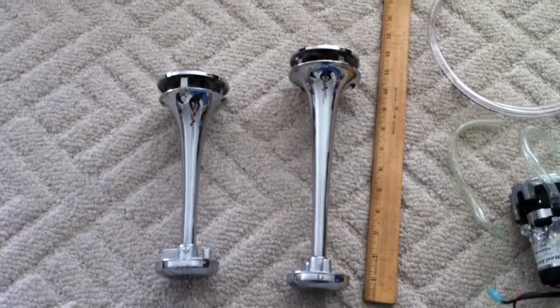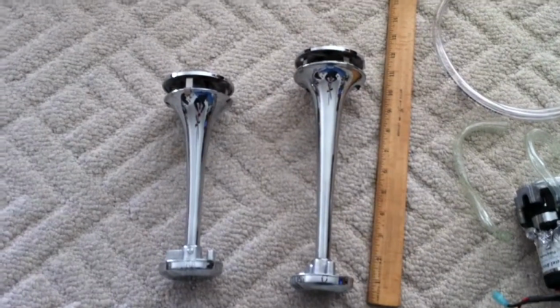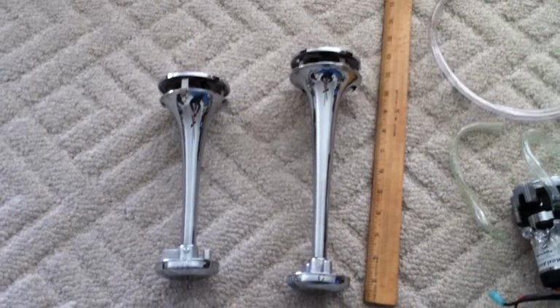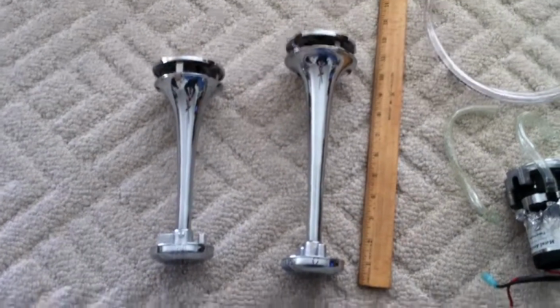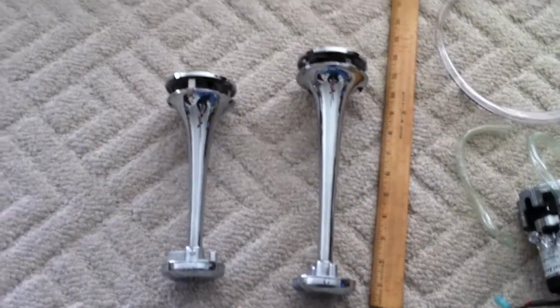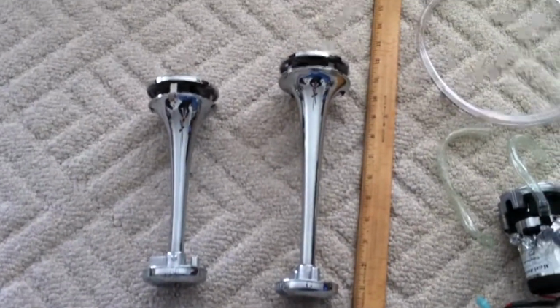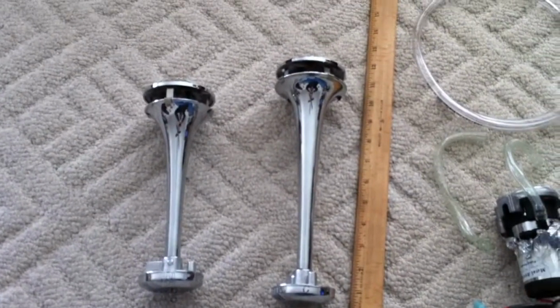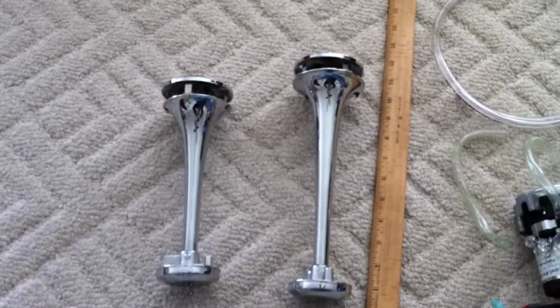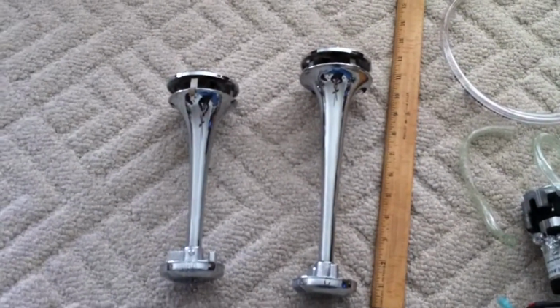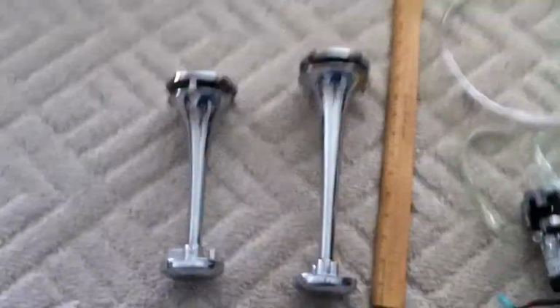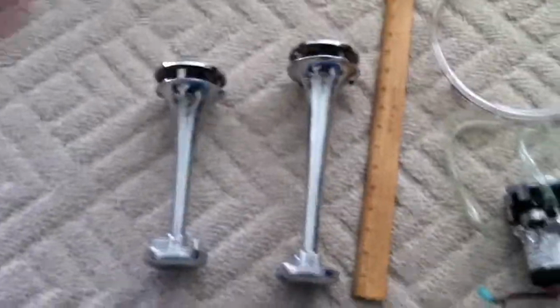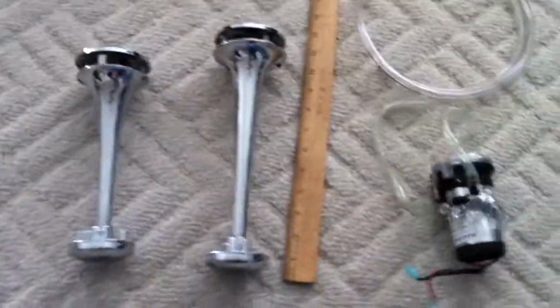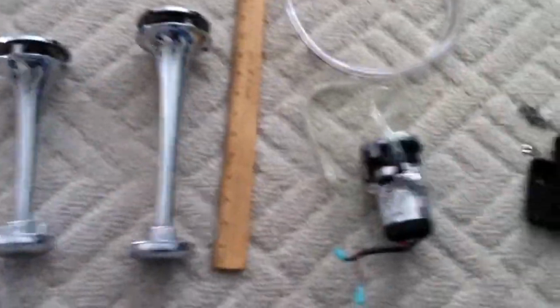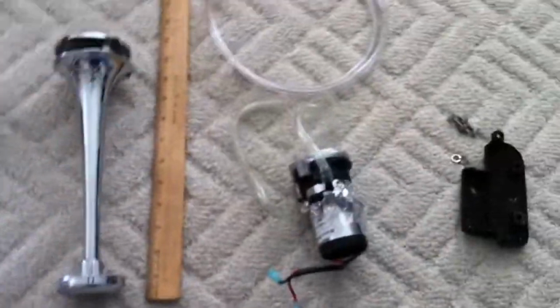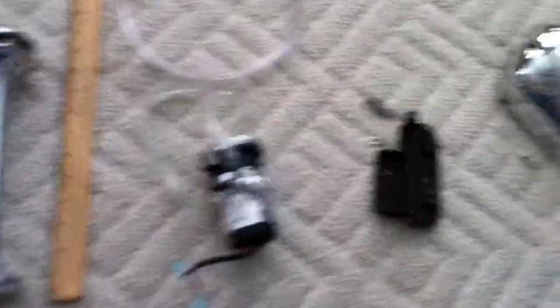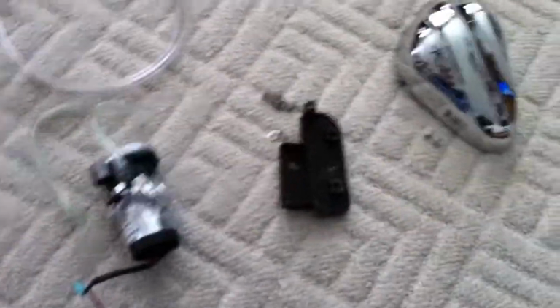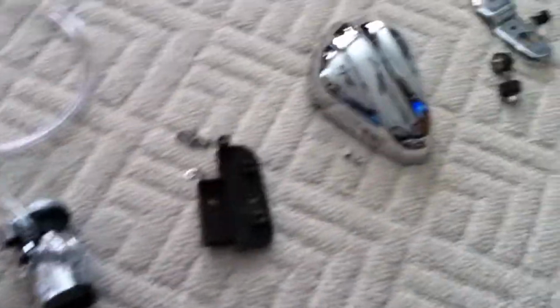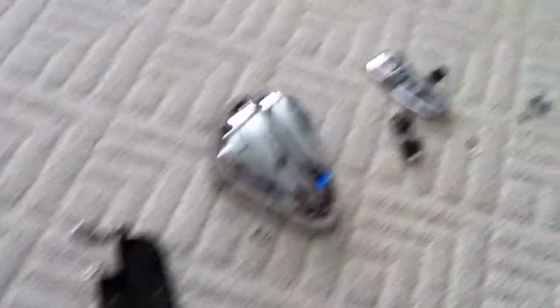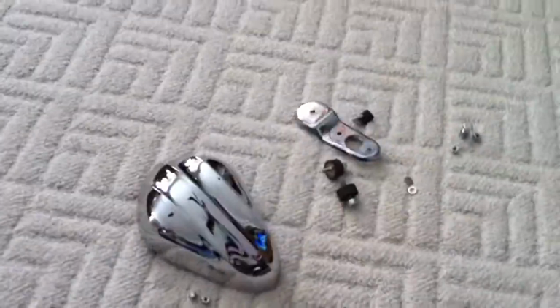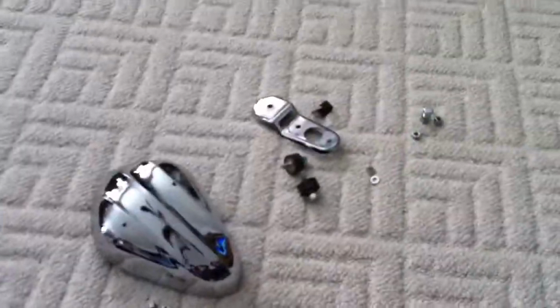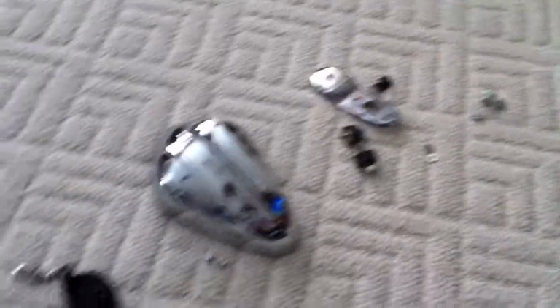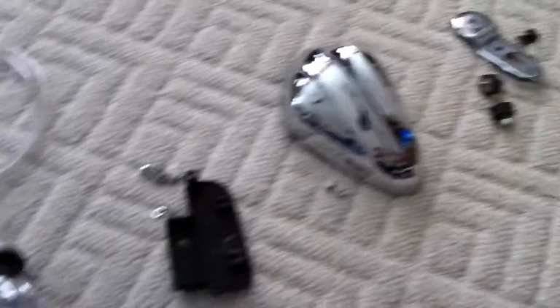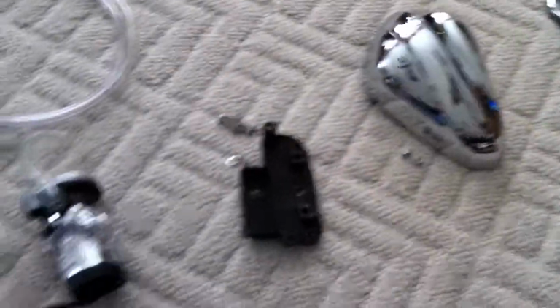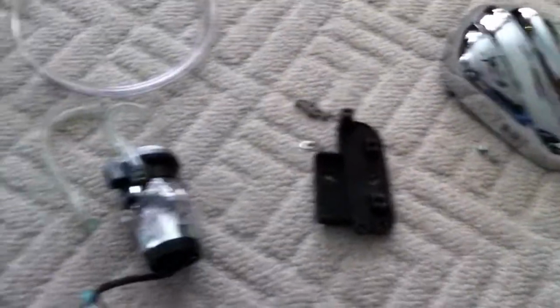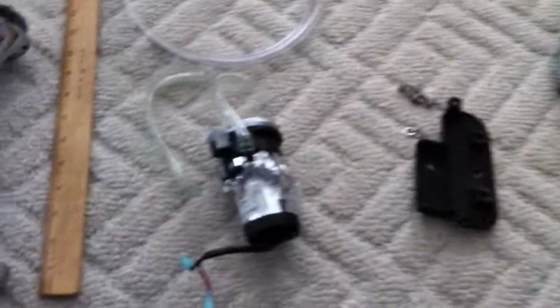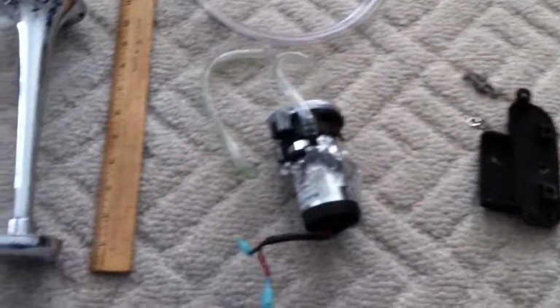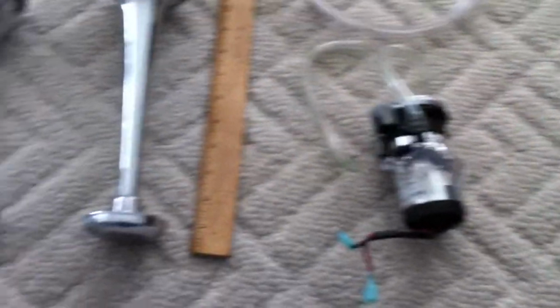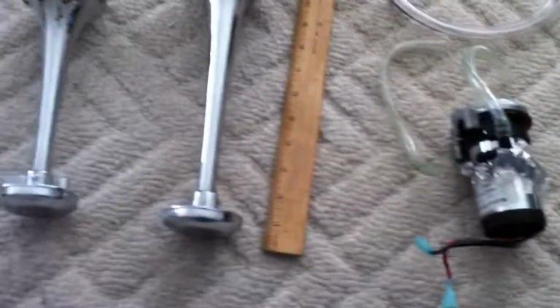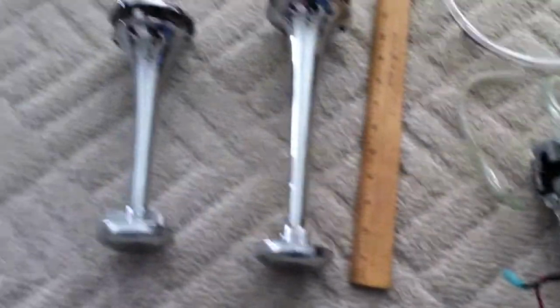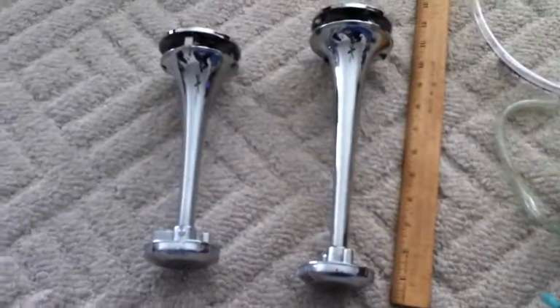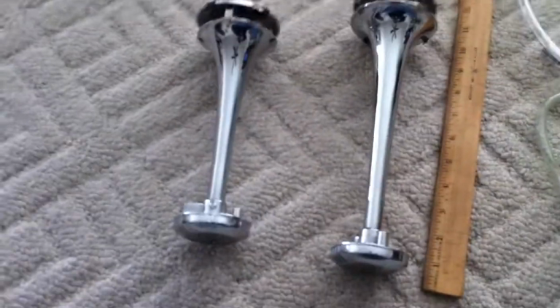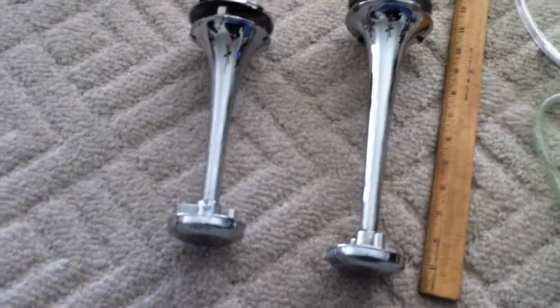I thought I'd make a video about my Metal Arts horn. All the parts are here — it doesn't come this way, it comes all put together. But I thought I would show you what it looks like taken apart.